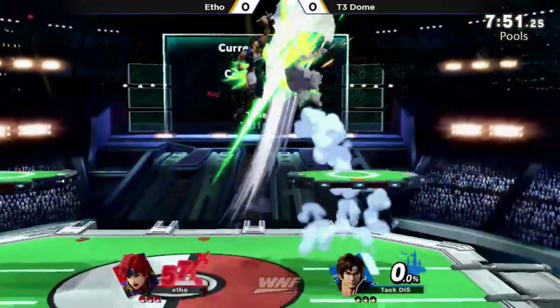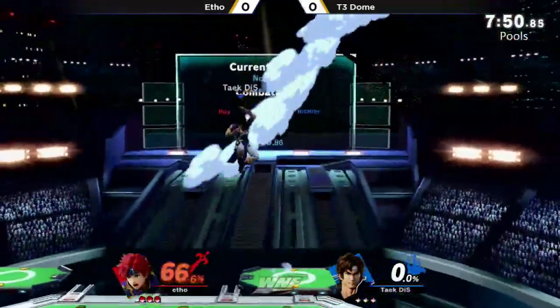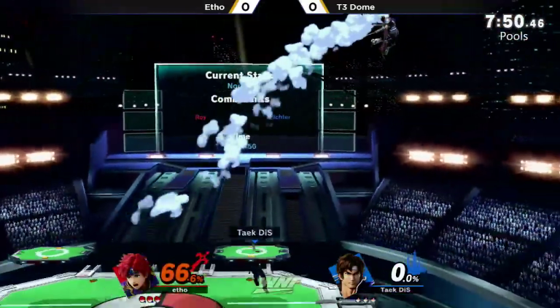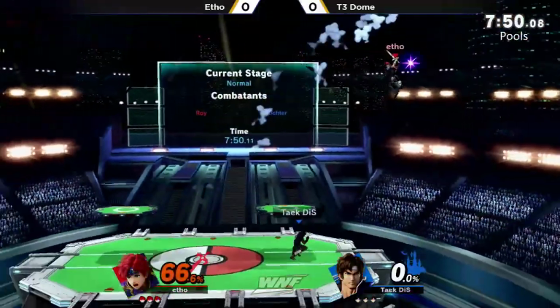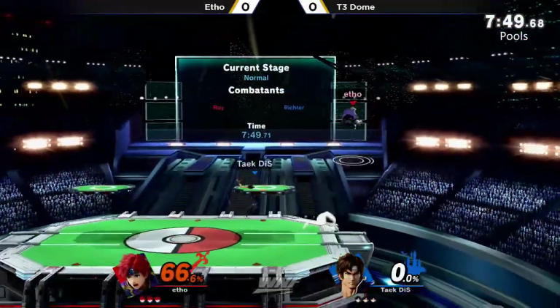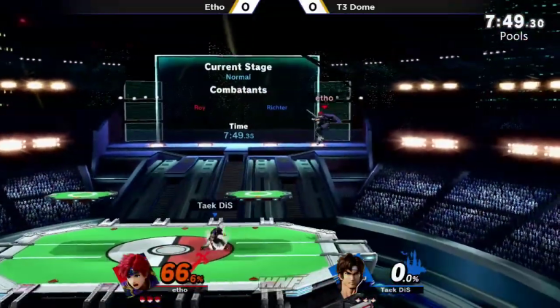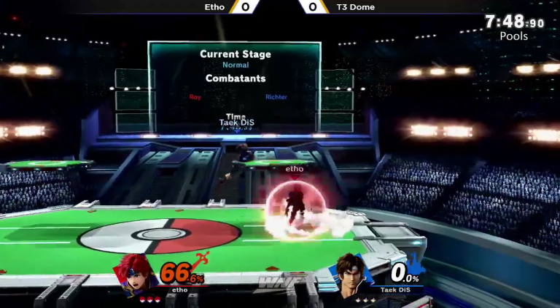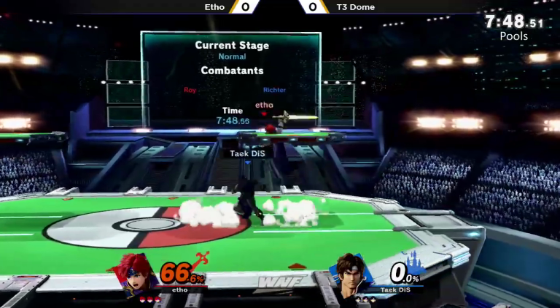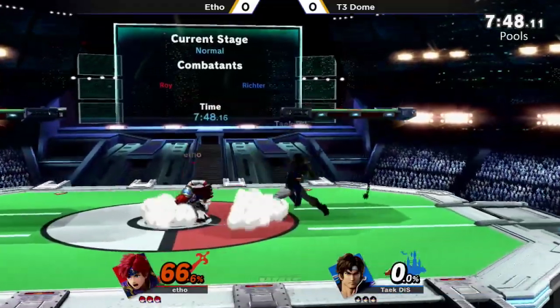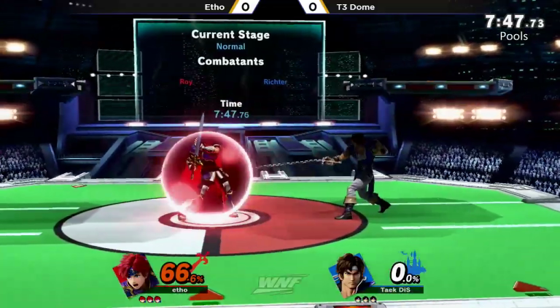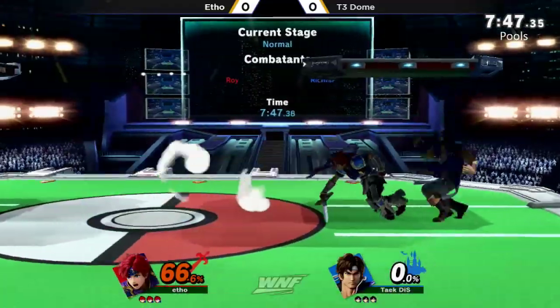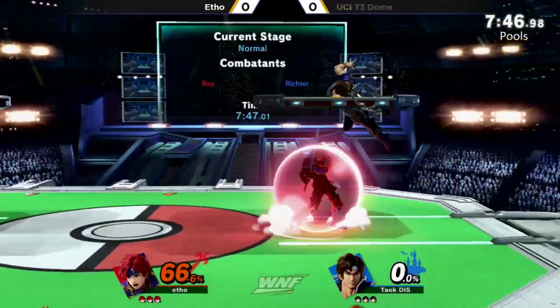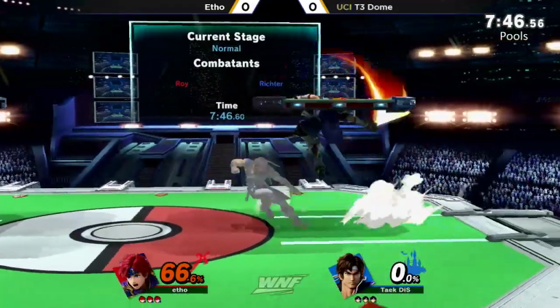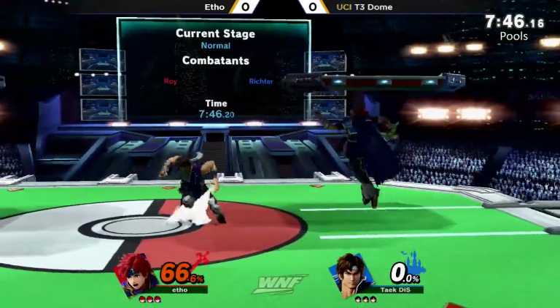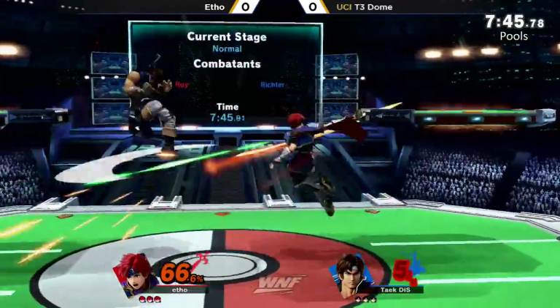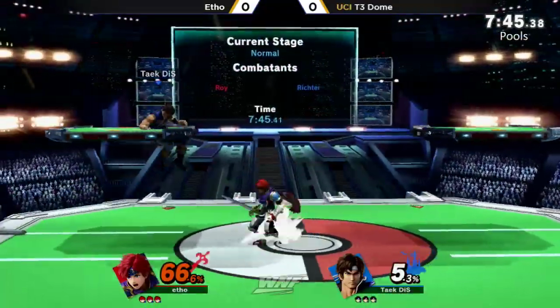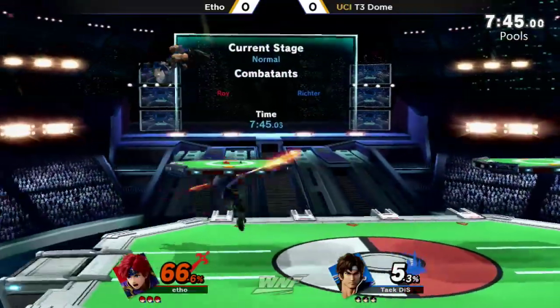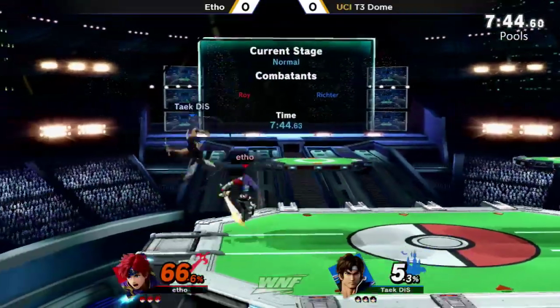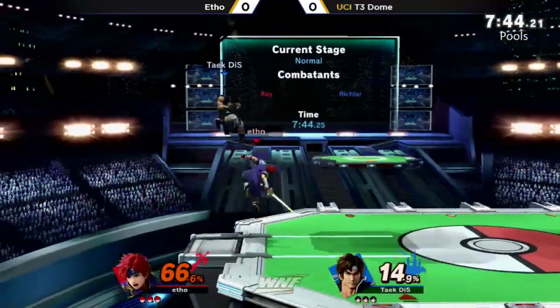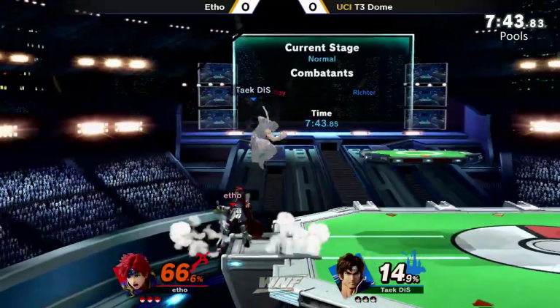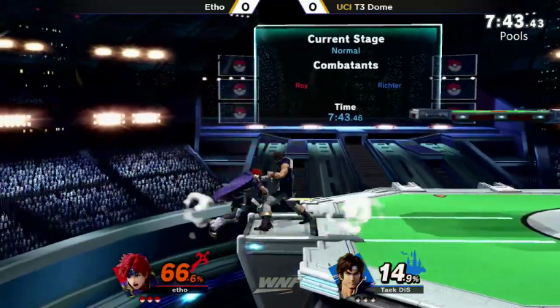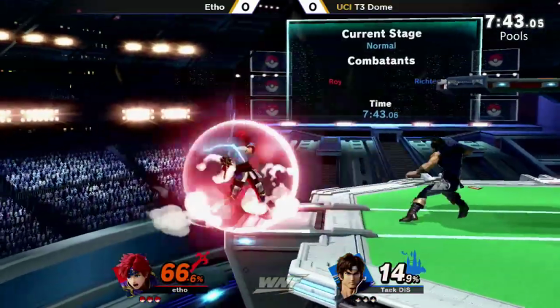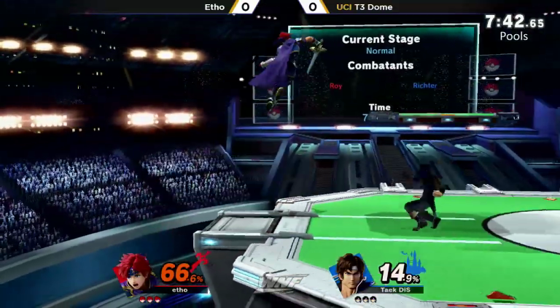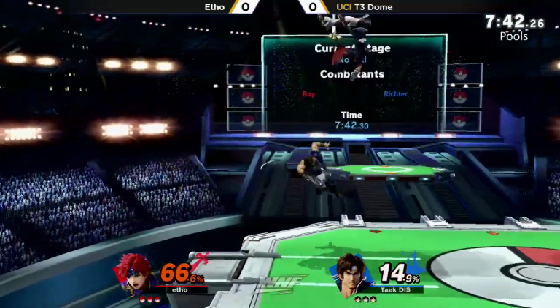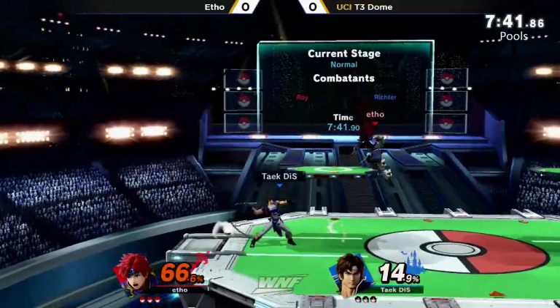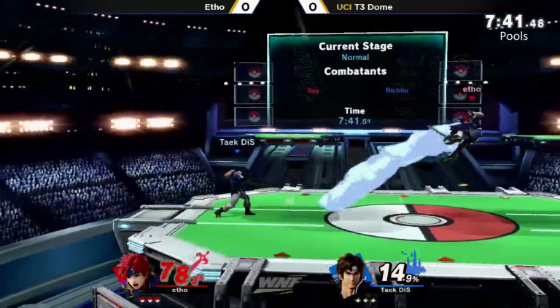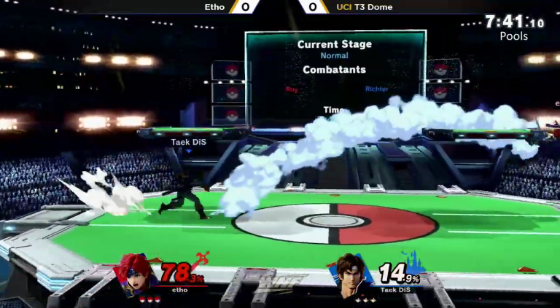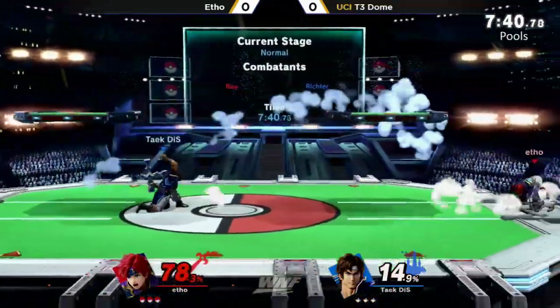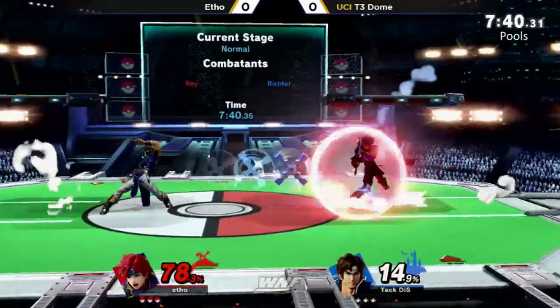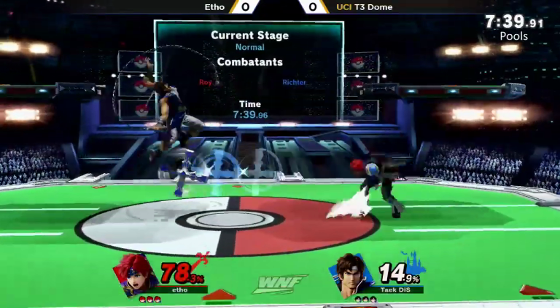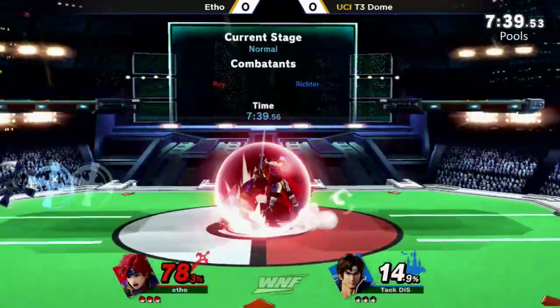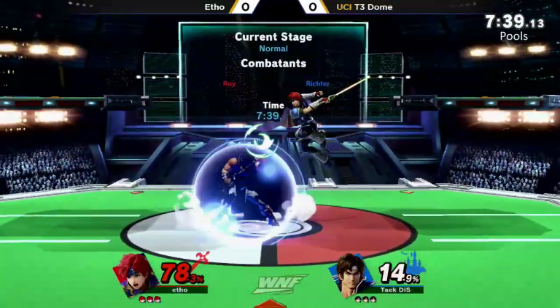It is going to be Richter, T3 Dome, quite the killer as of late — even killing out people like S2H Arrow, top players from the region. Coming out here is Etho. Richter, one of those characters severely underrepresented.